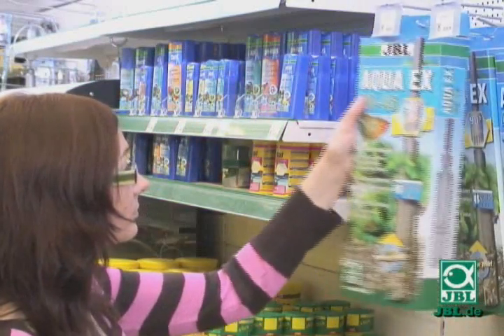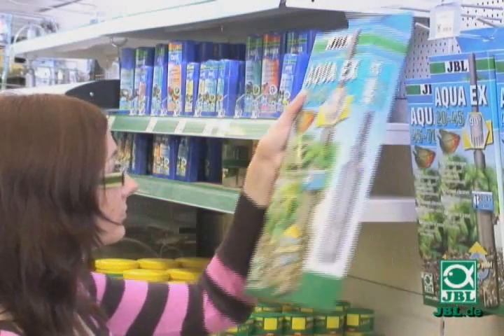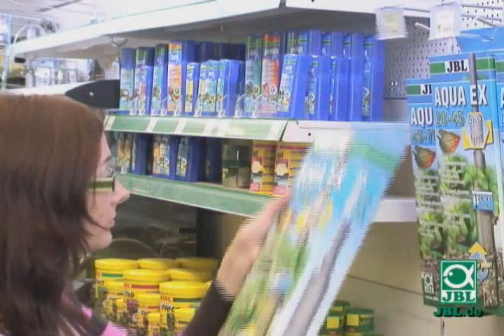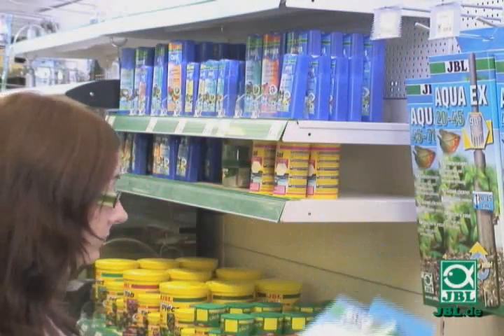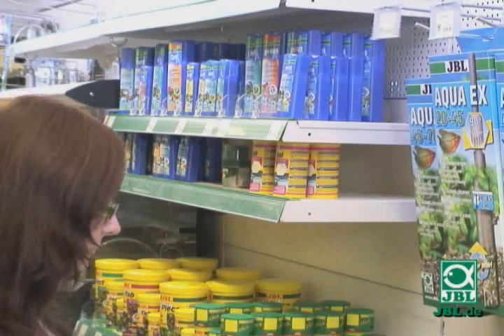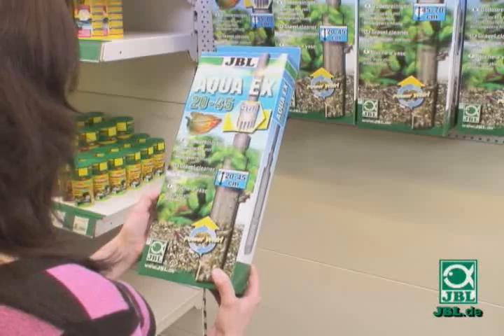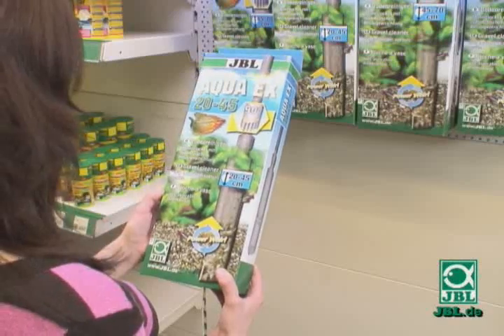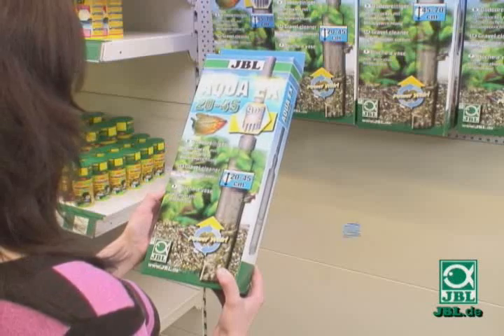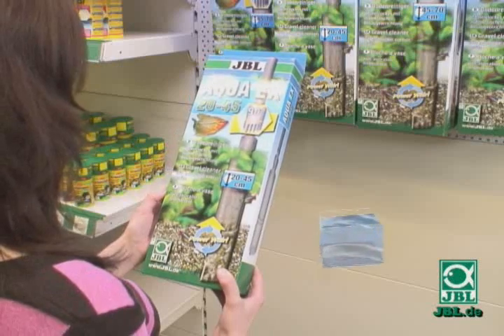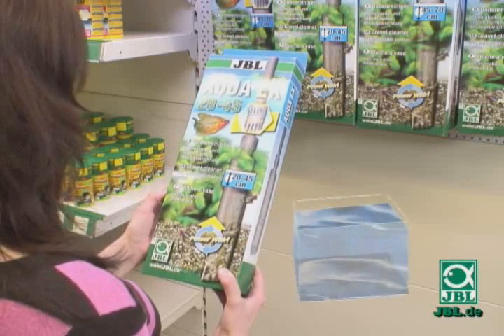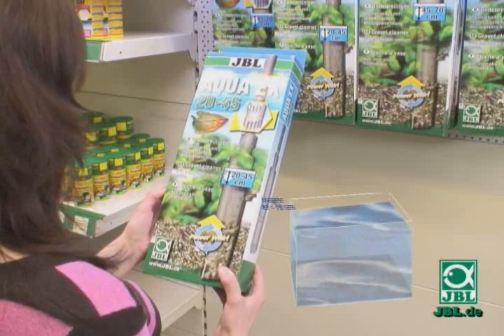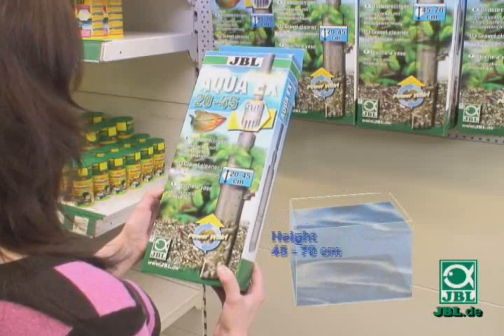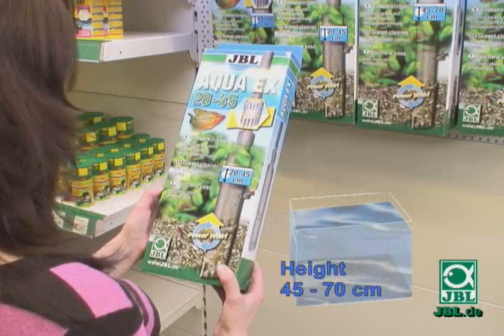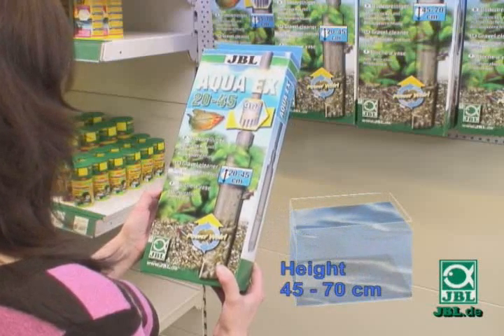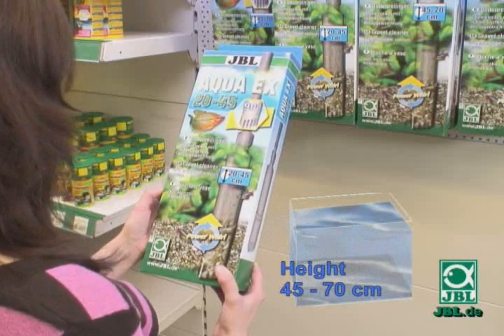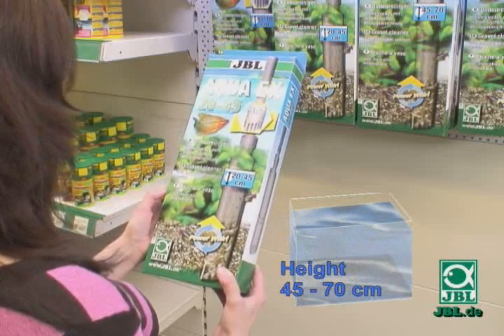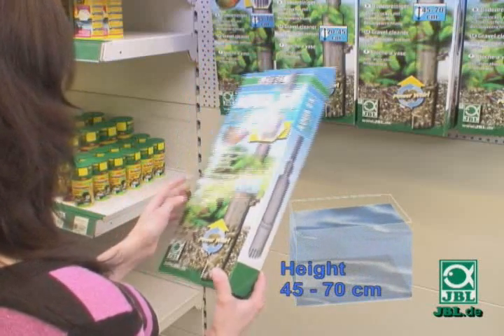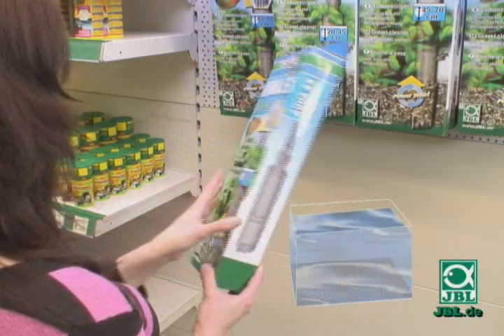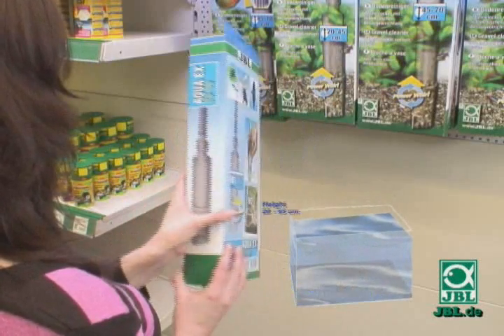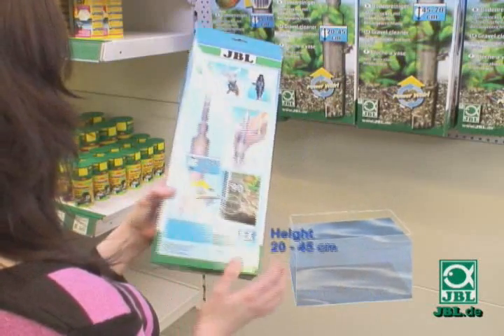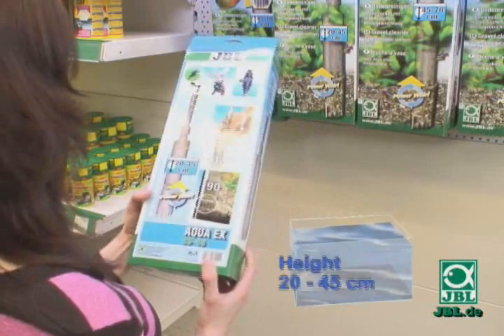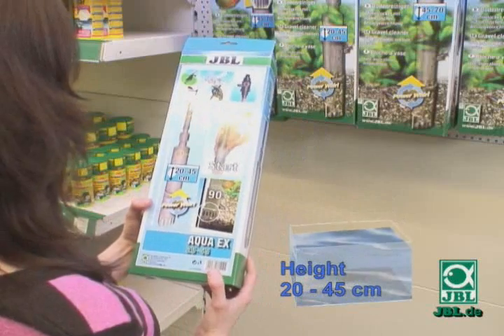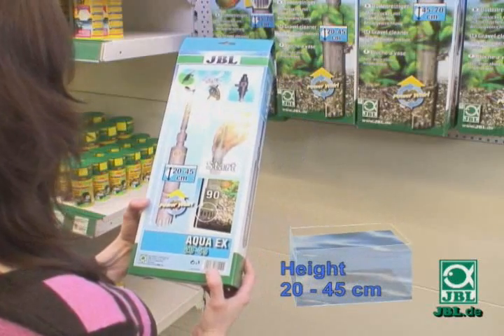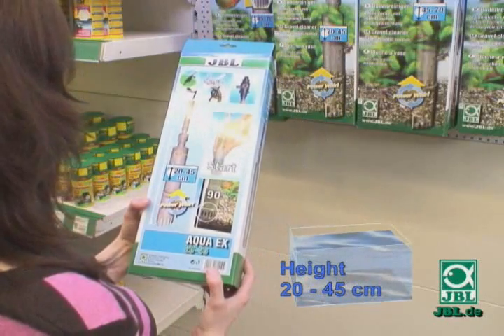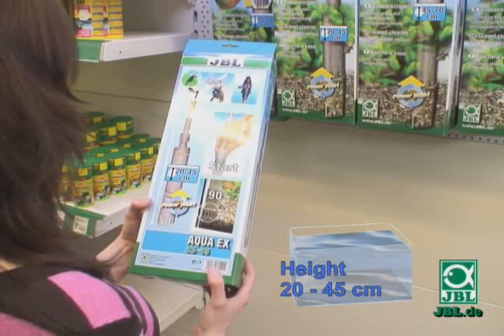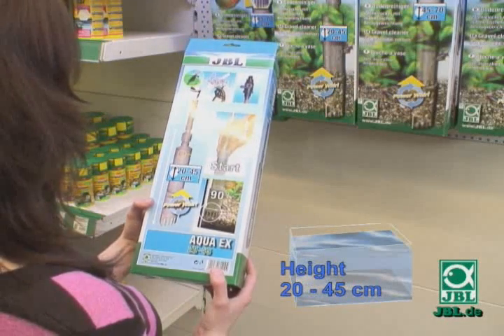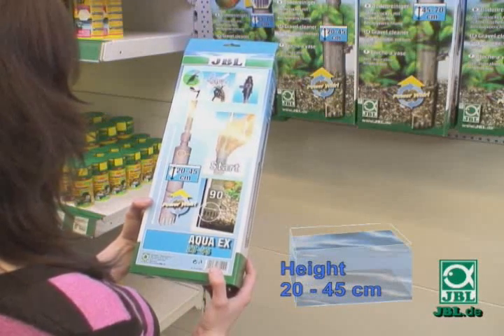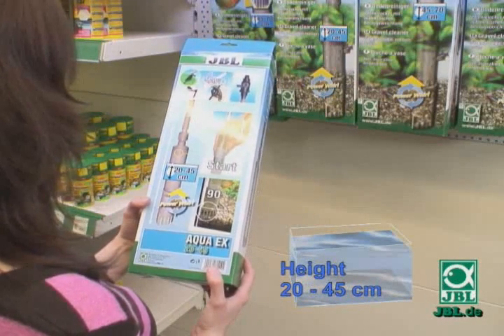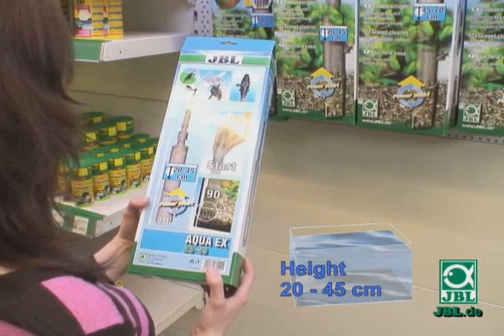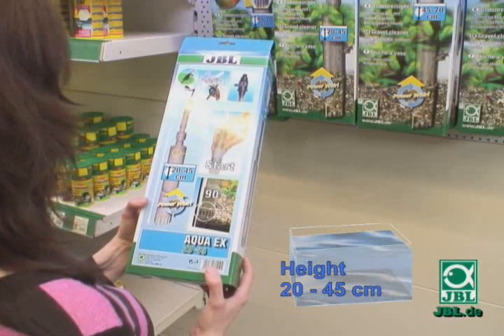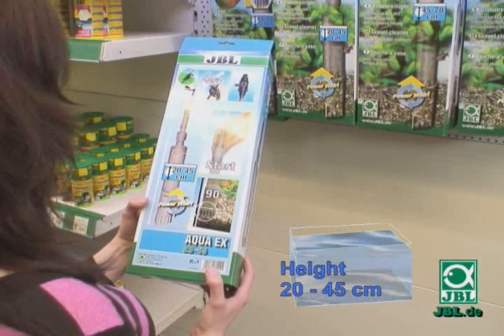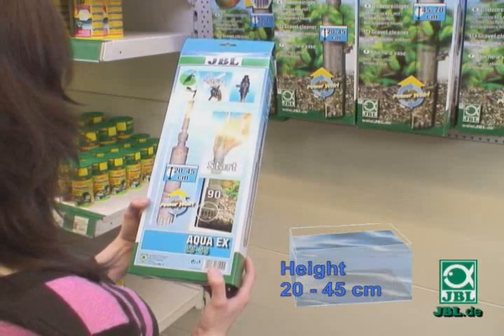Select a gravel cleaner according to the height of your aquarium. There is one size for aquariums from 45 to 70 cm high and one for aquariums from 20 to 45 cm high.